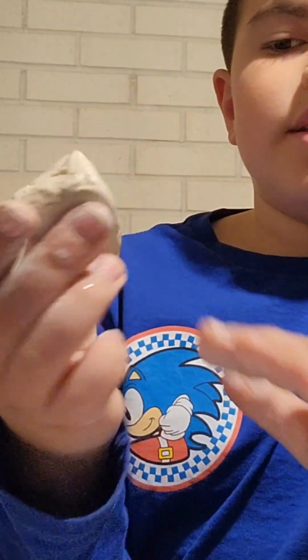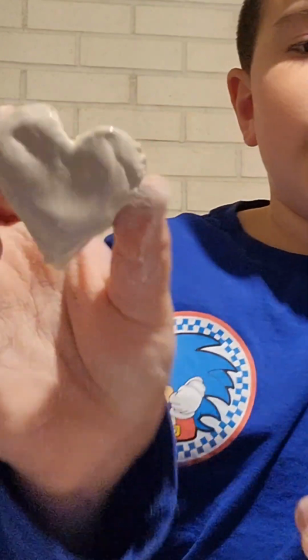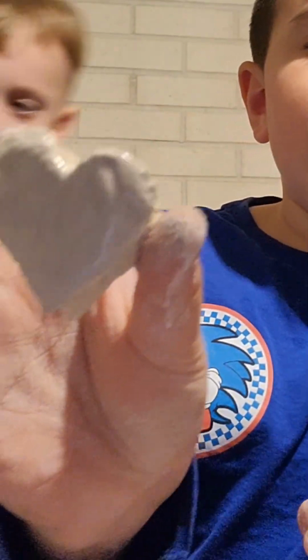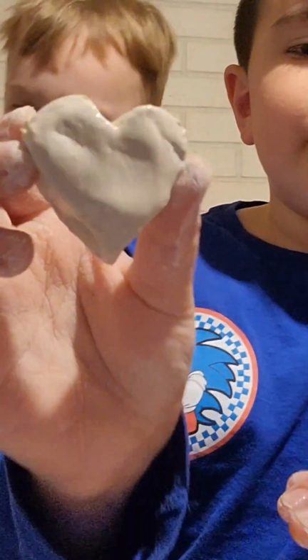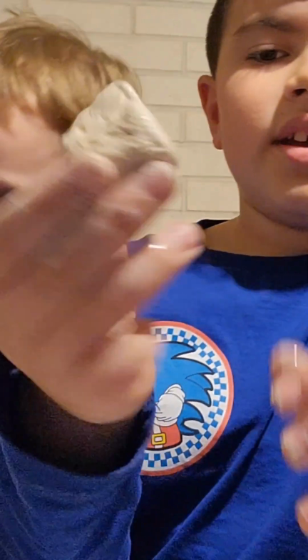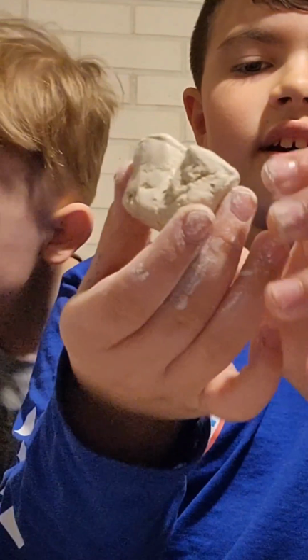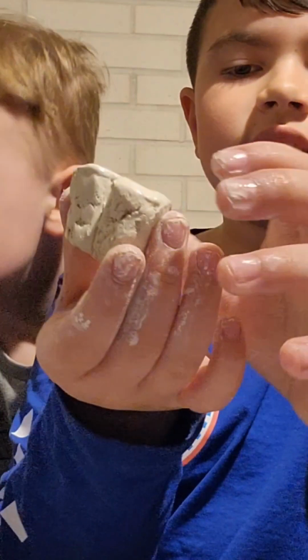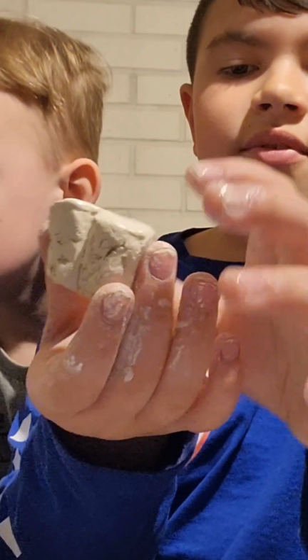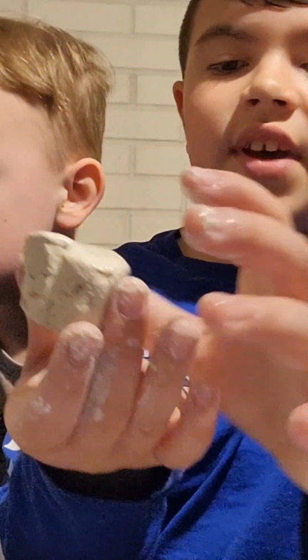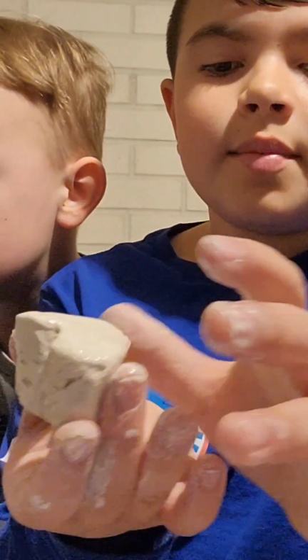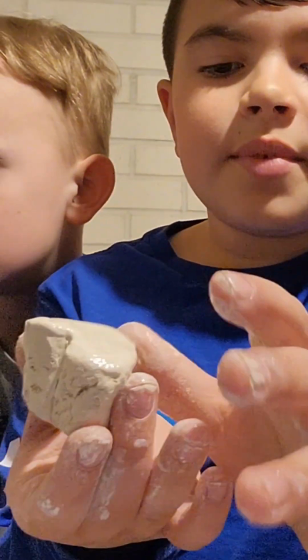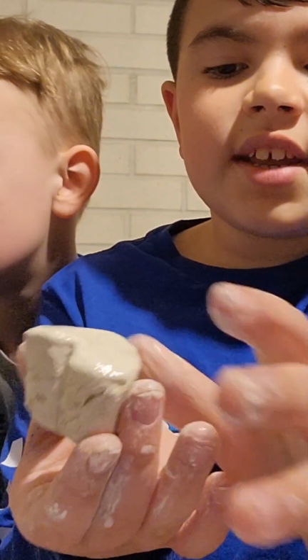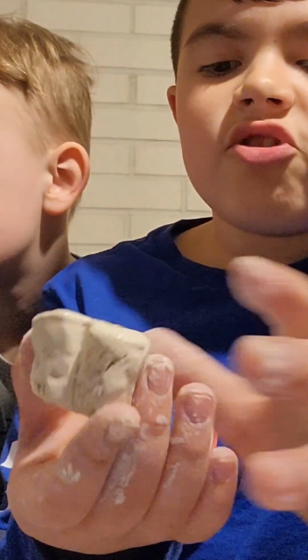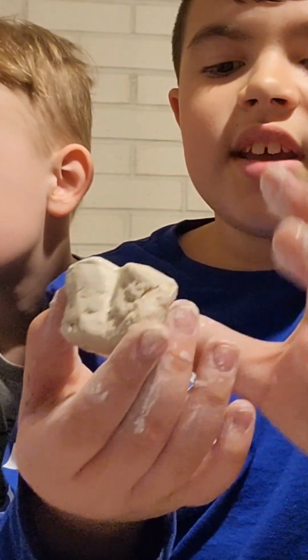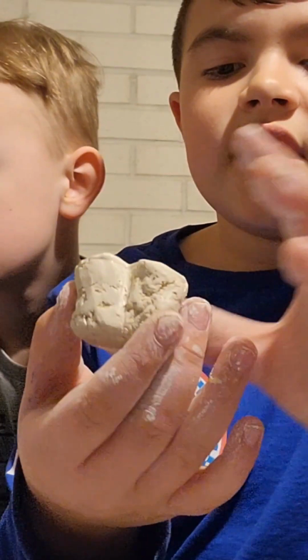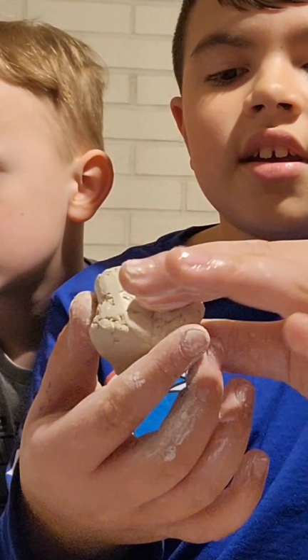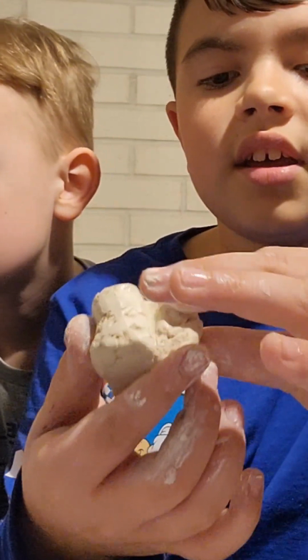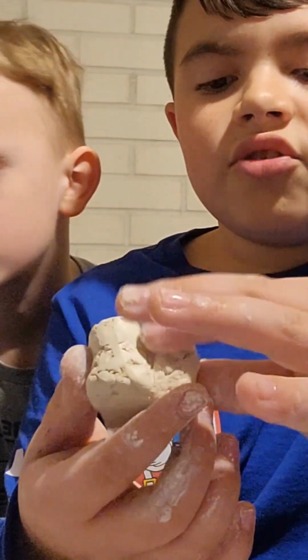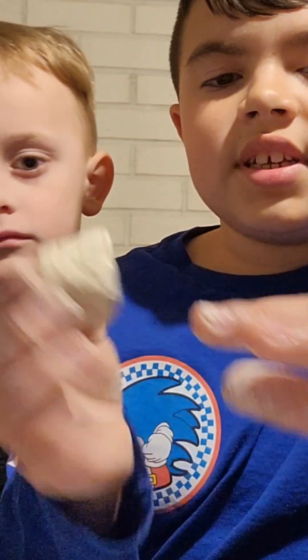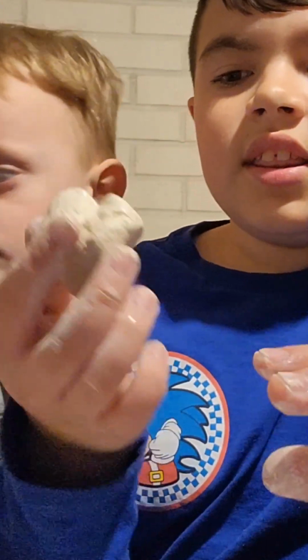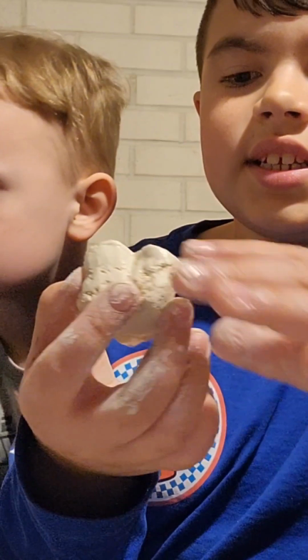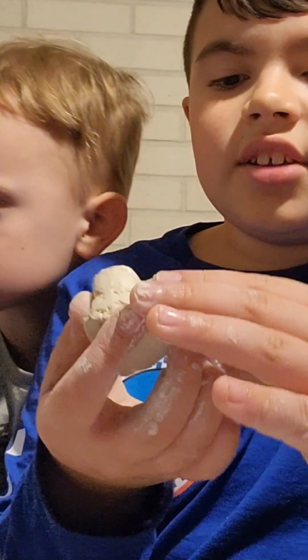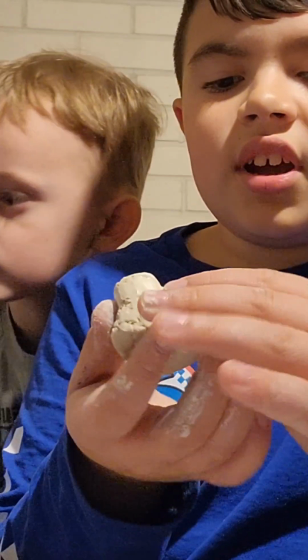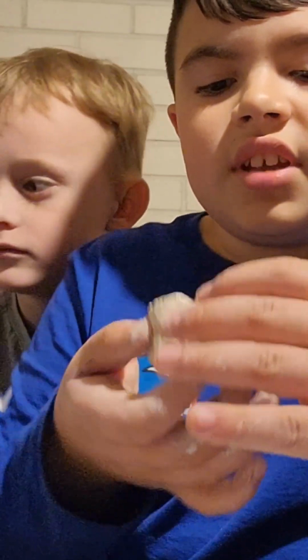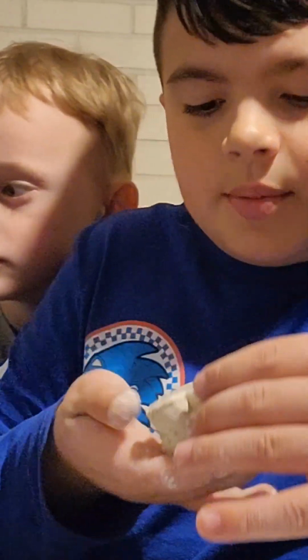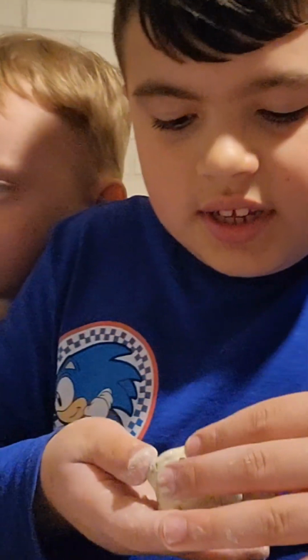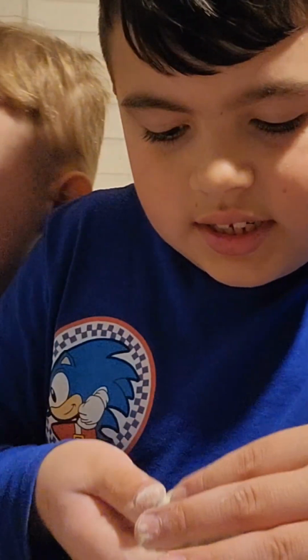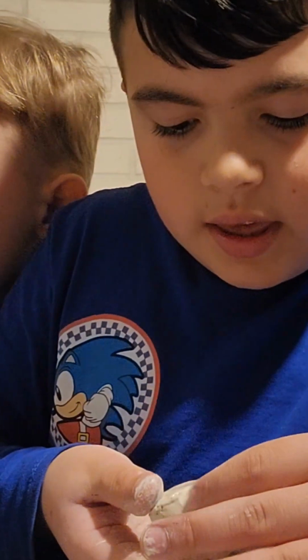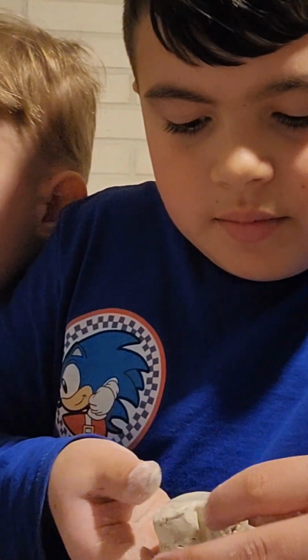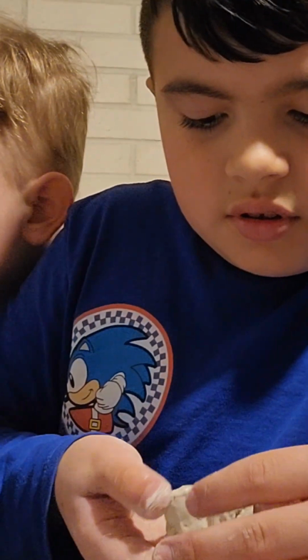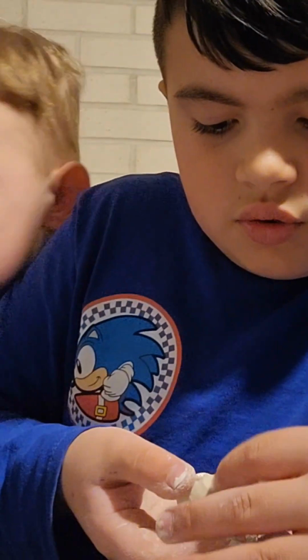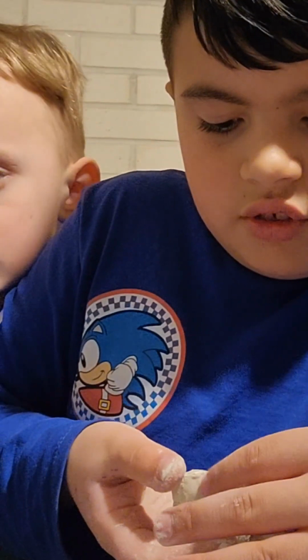Now you have your heart! This can be made for Valentine's Day, Mother's Day, or Father's Day. Just let it sit and dry — it'll take a couple of days, like two or three.